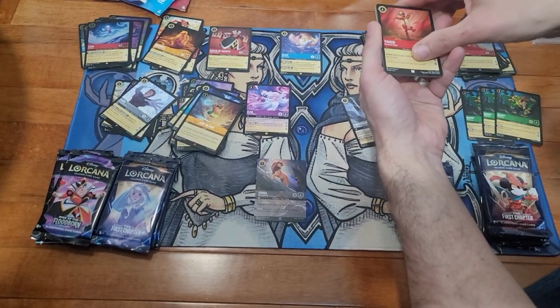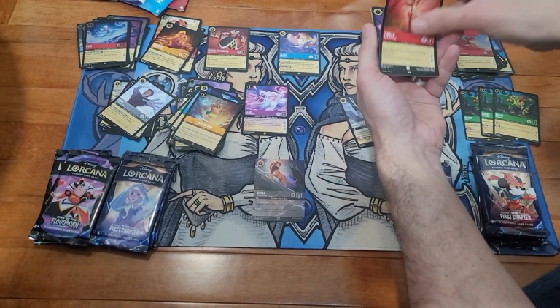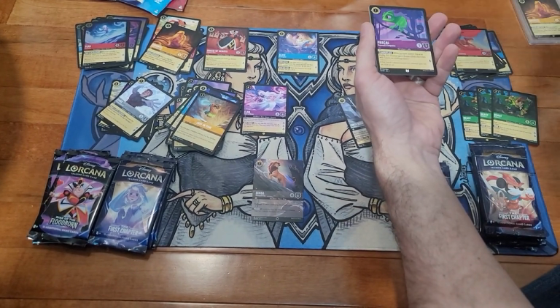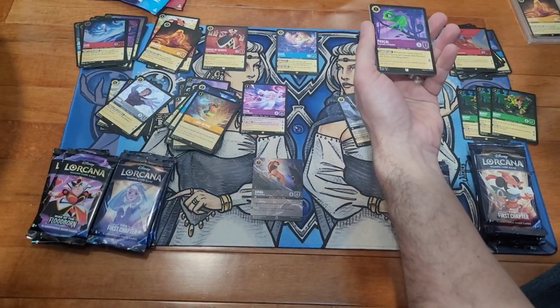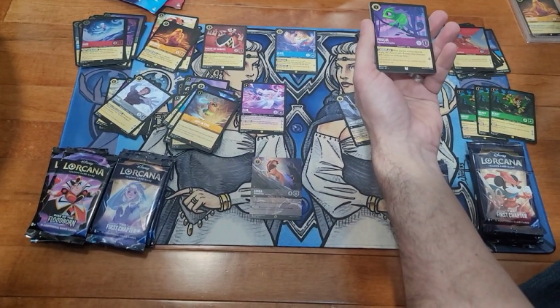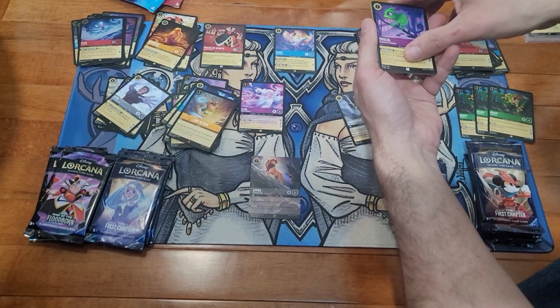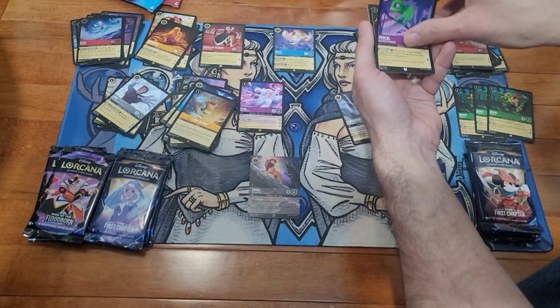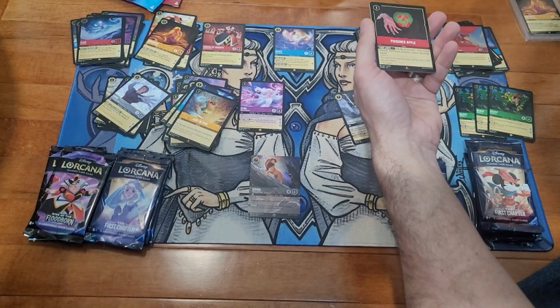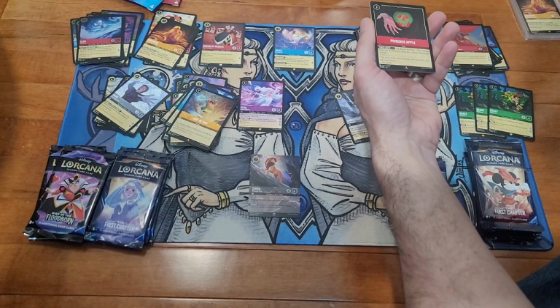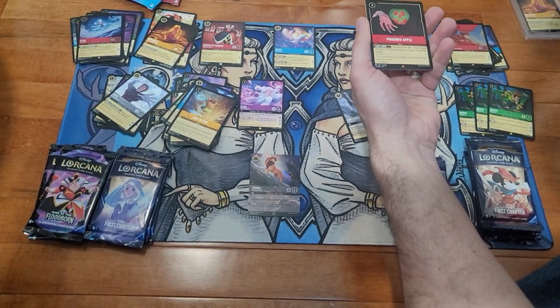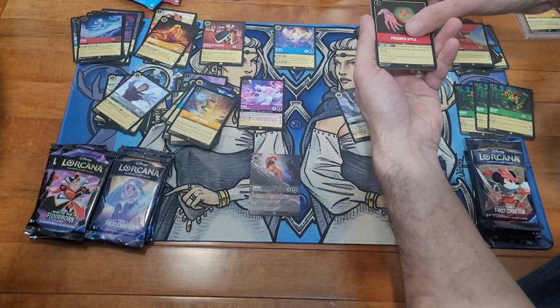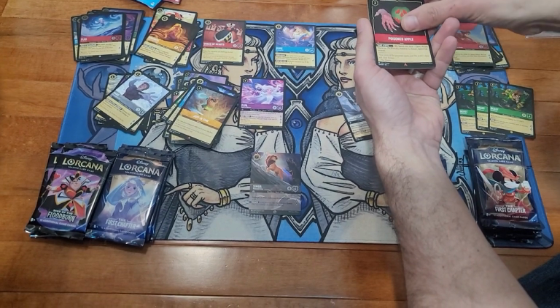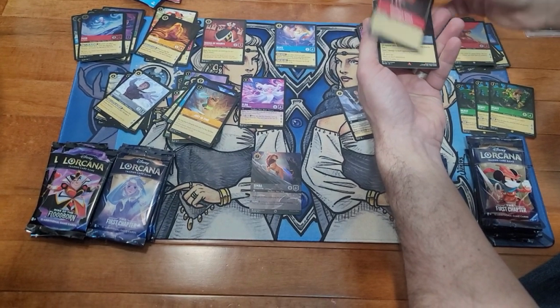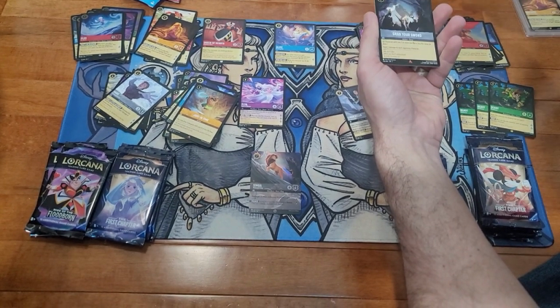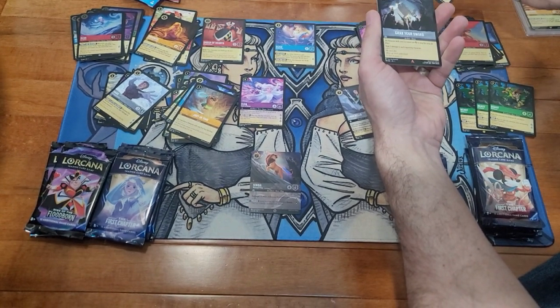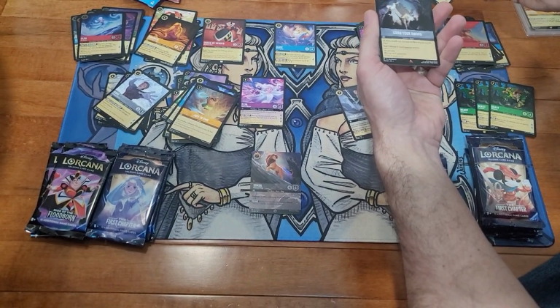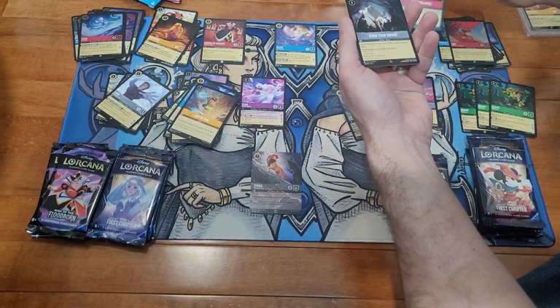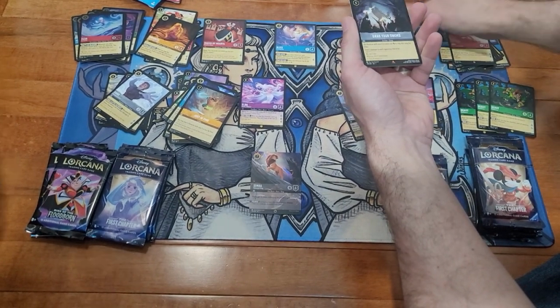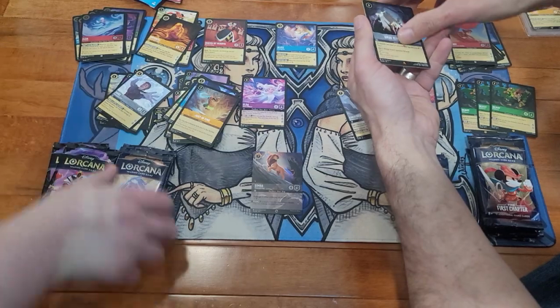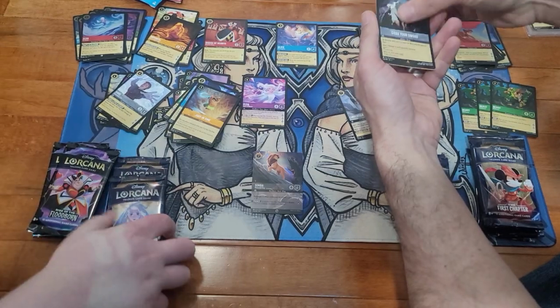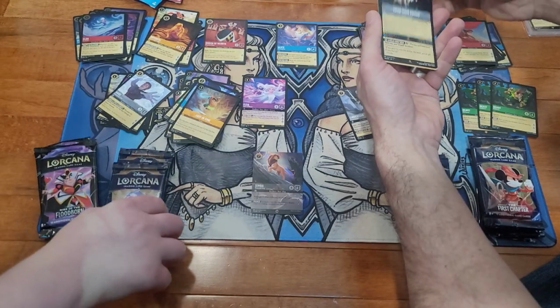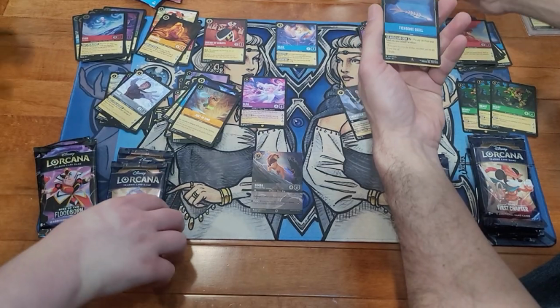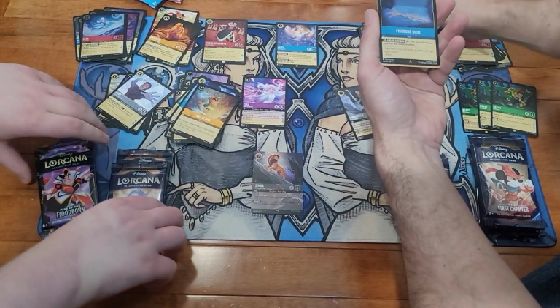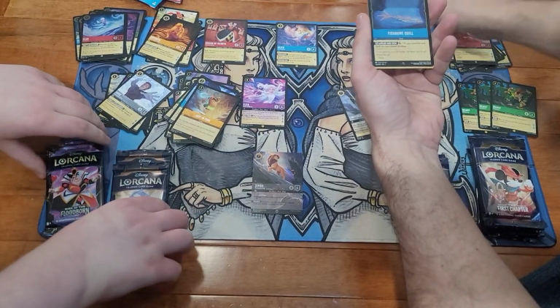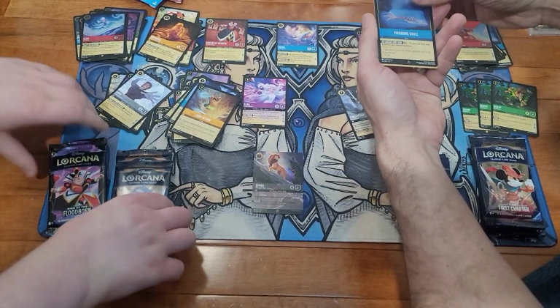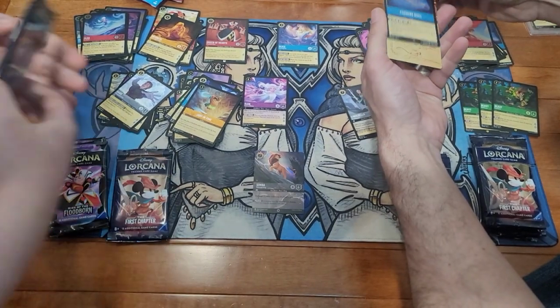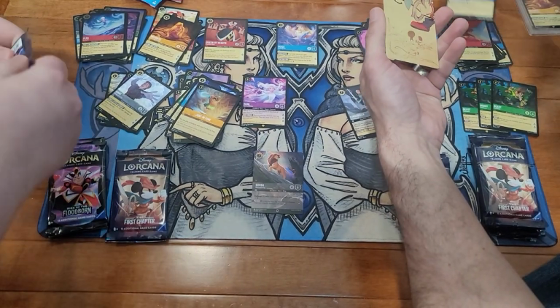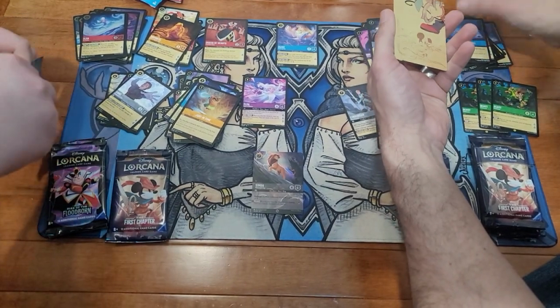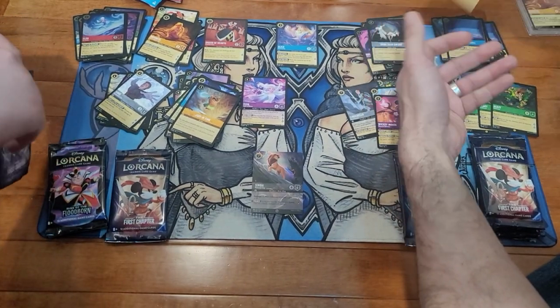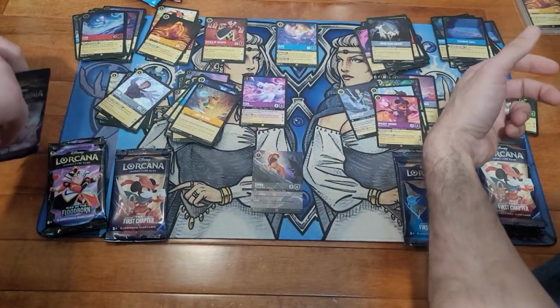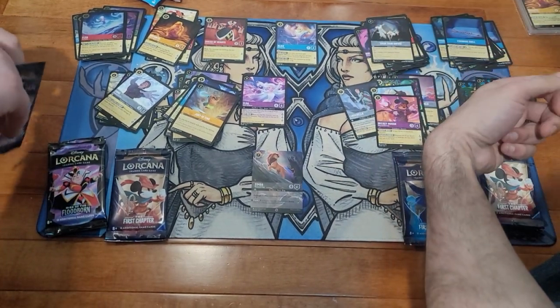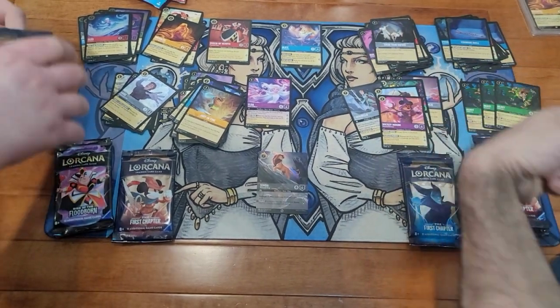Tigger — bouncy bouncy bouncy. Let's see: Poisoned Apple for our rare, Grab Your Swords, and another foil Fishbone Quill. Not bad.